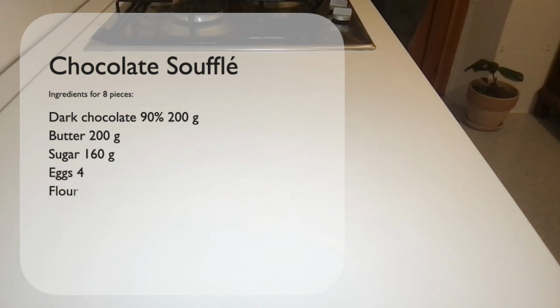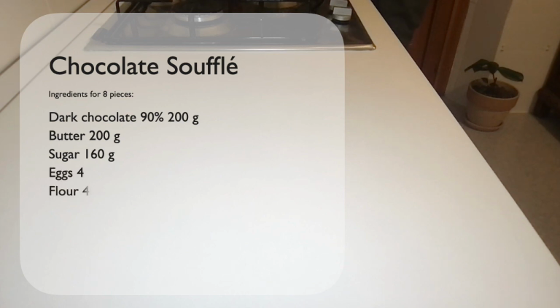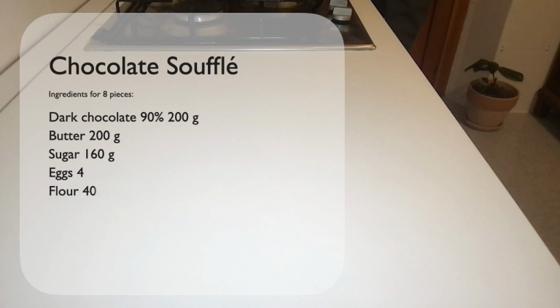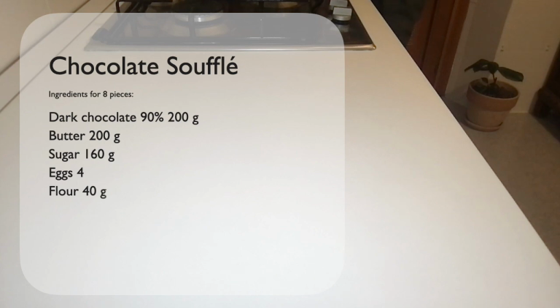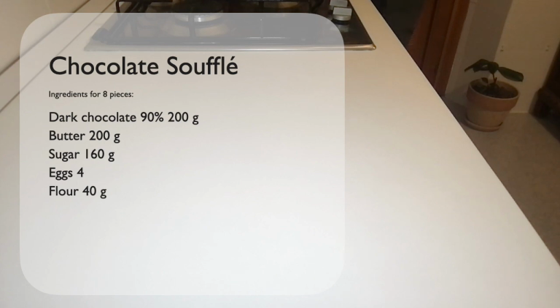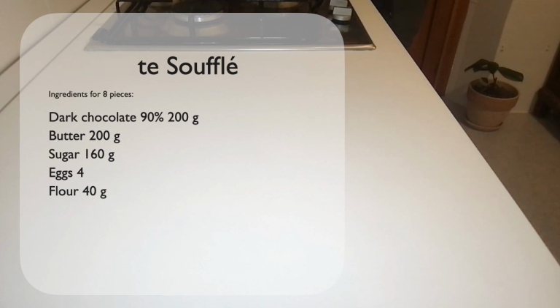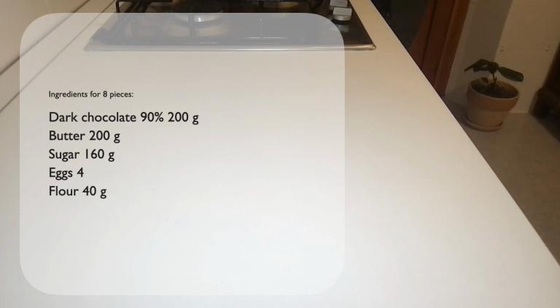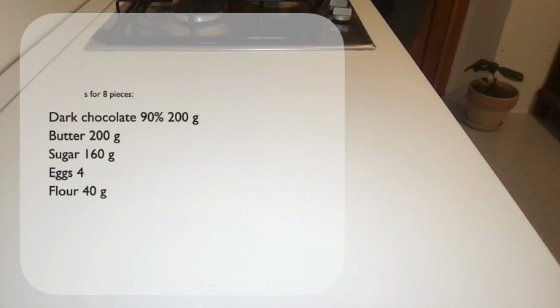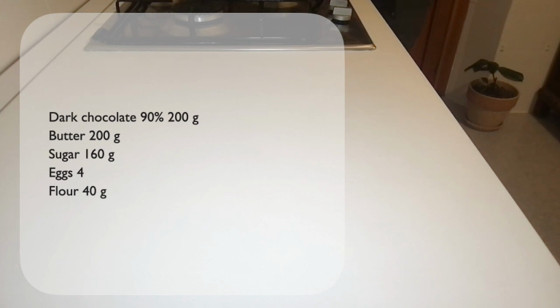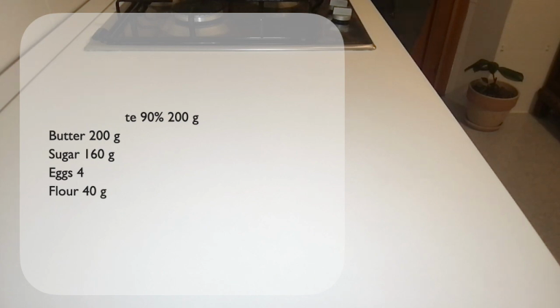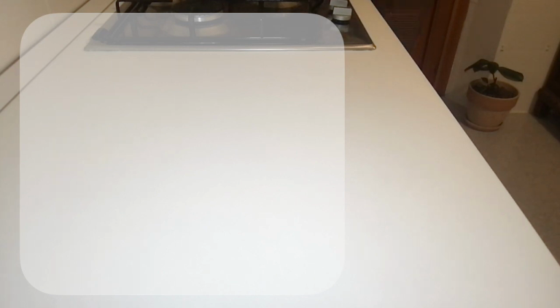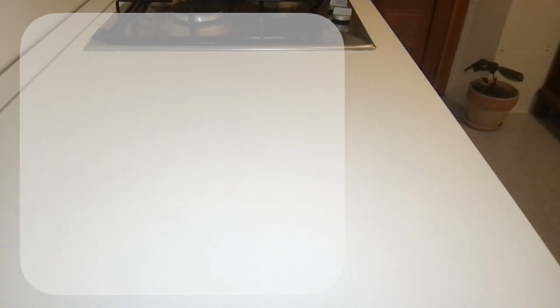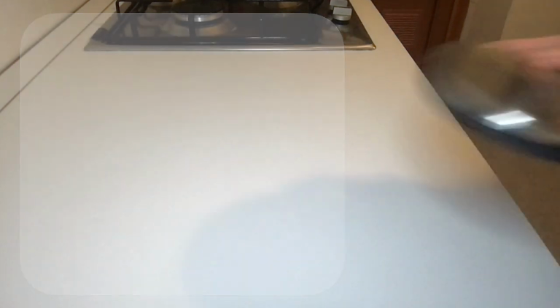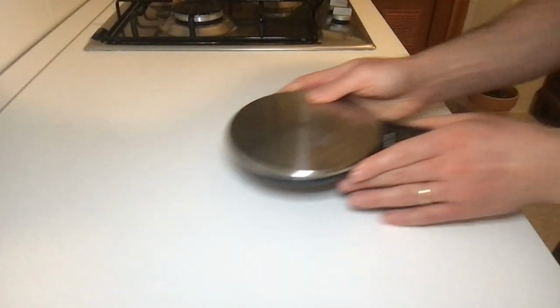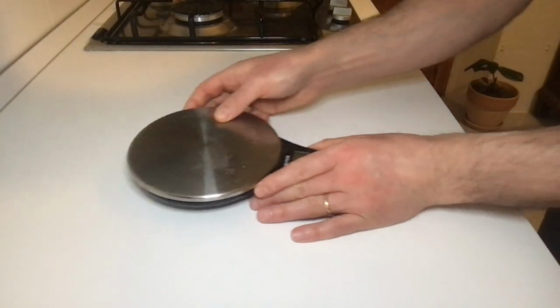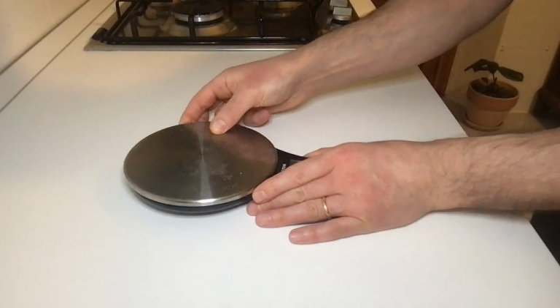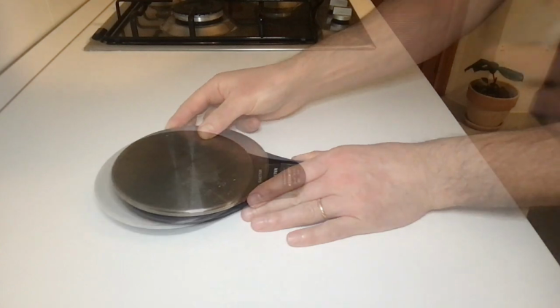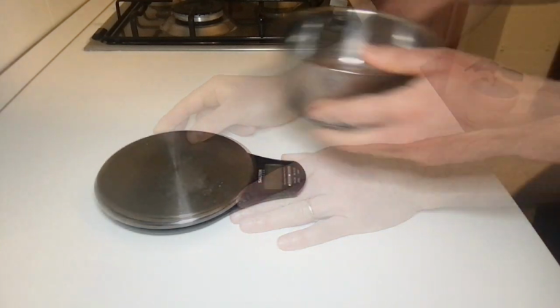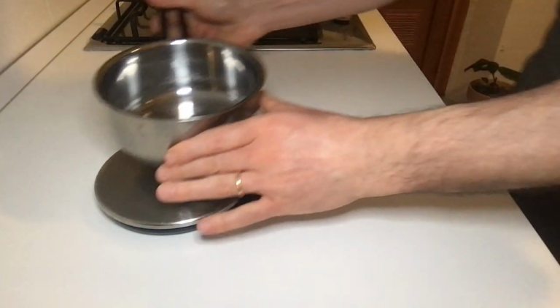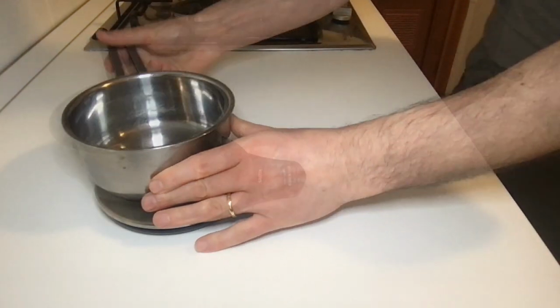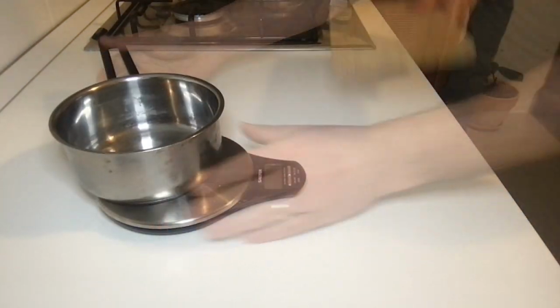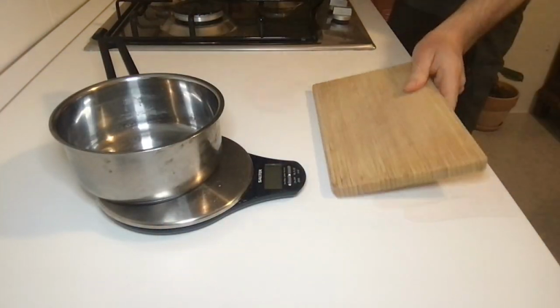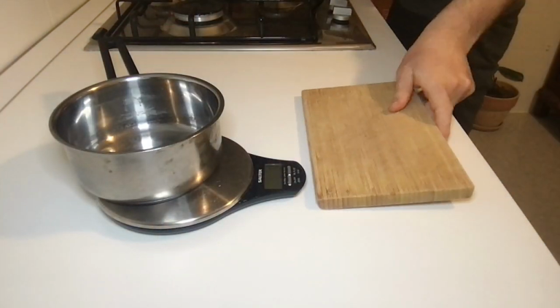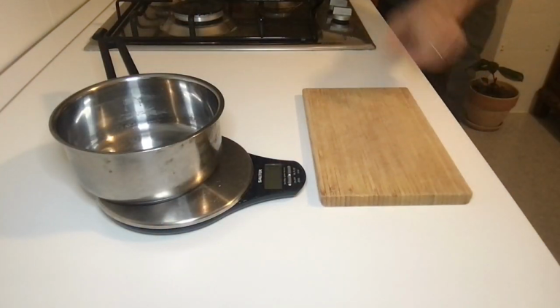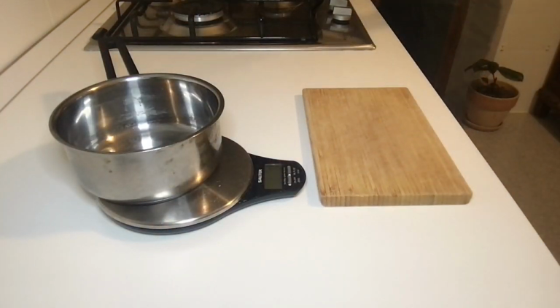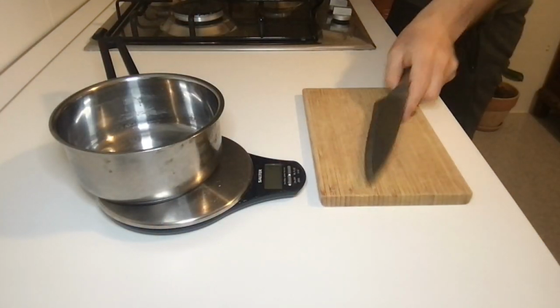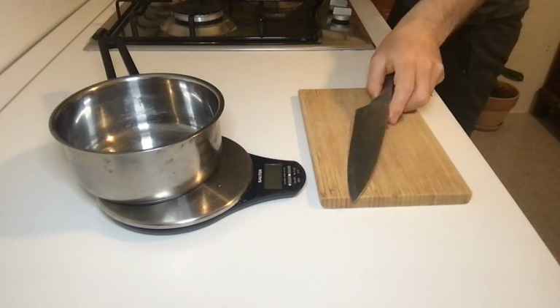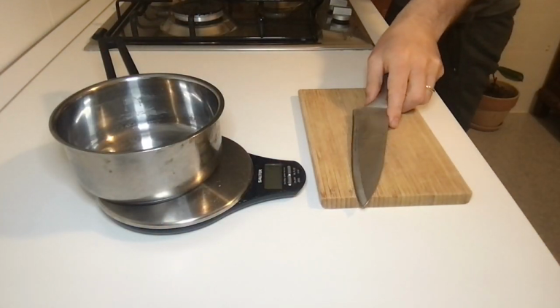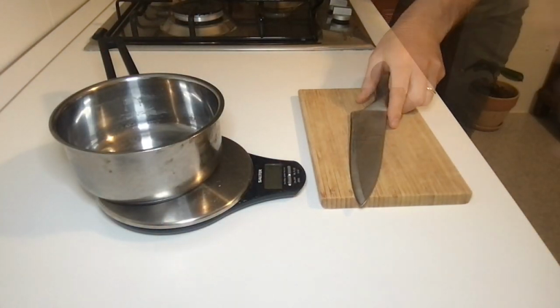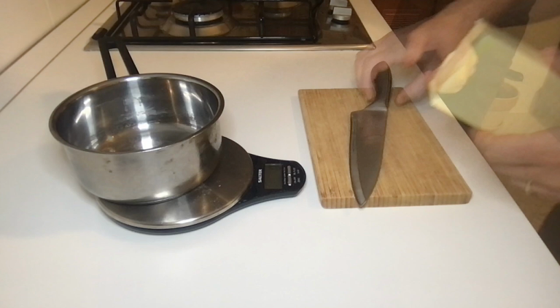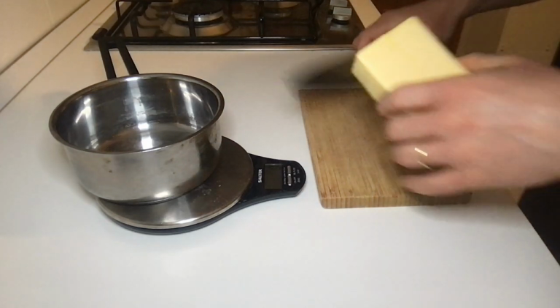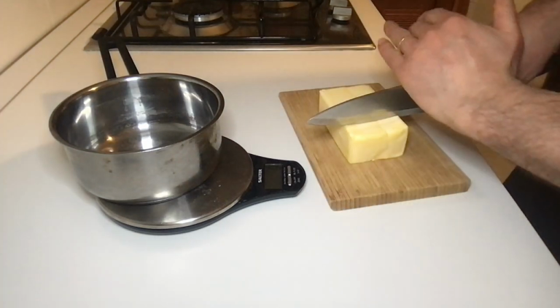4 eggs and 40 grams of flour. Let's start: take a pan, a cutting board and a knife.